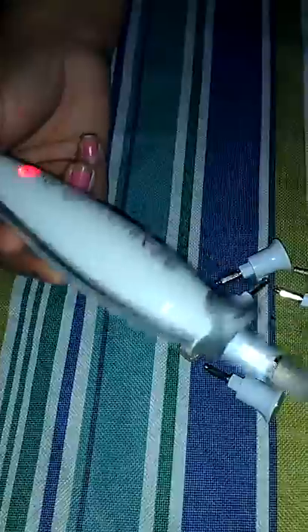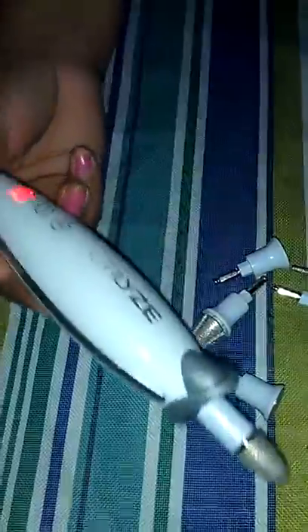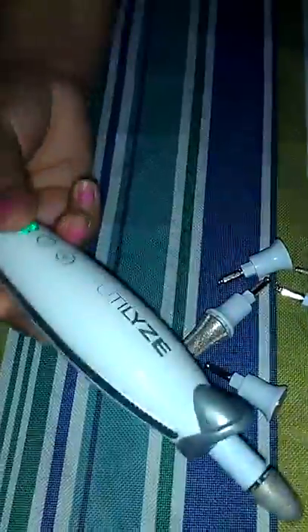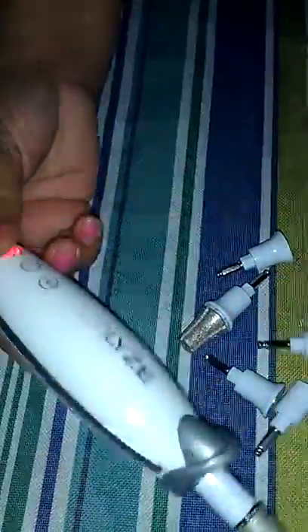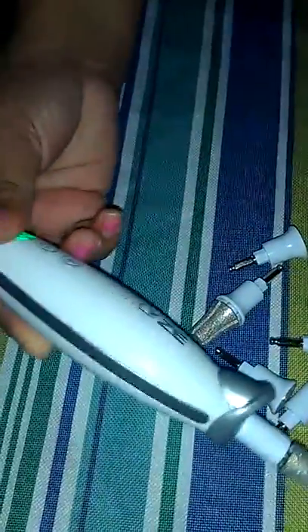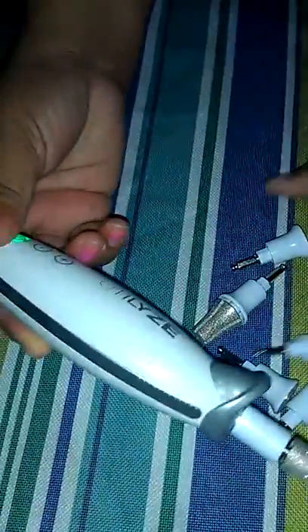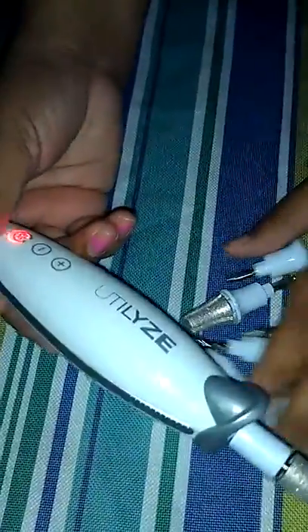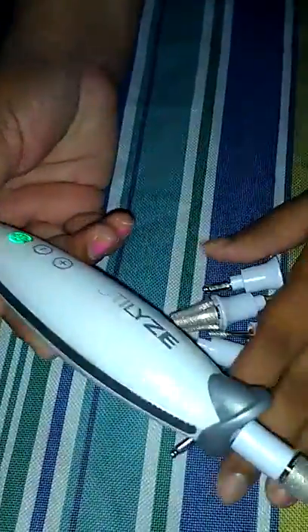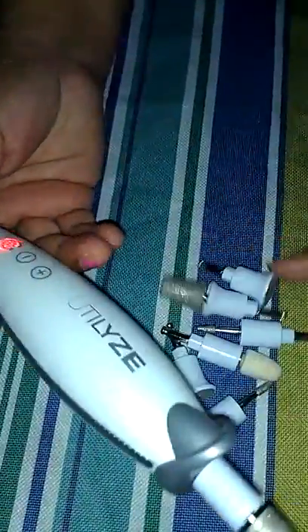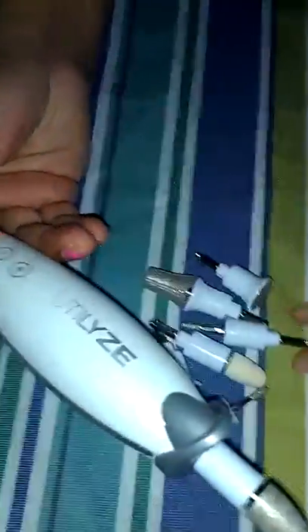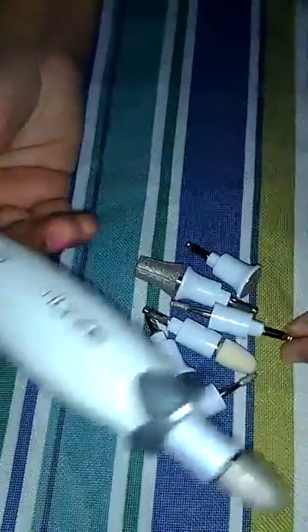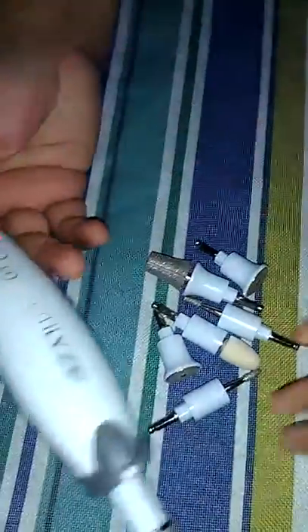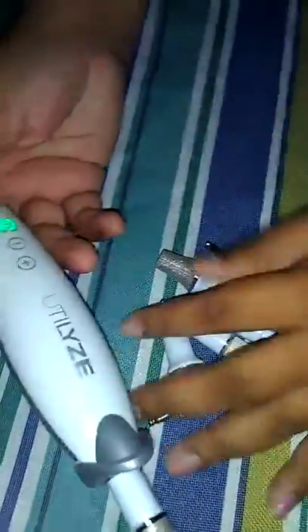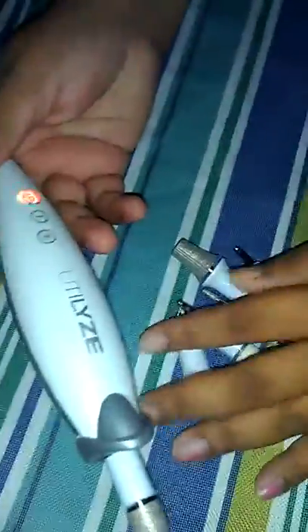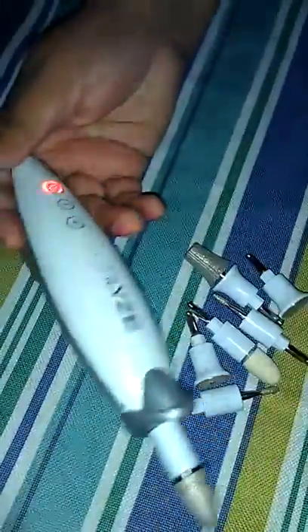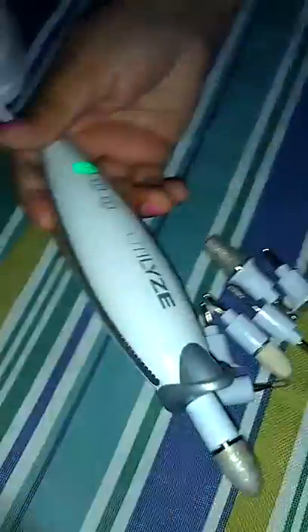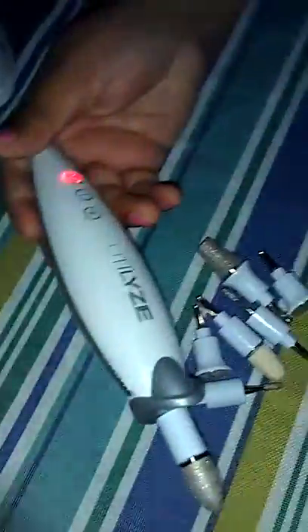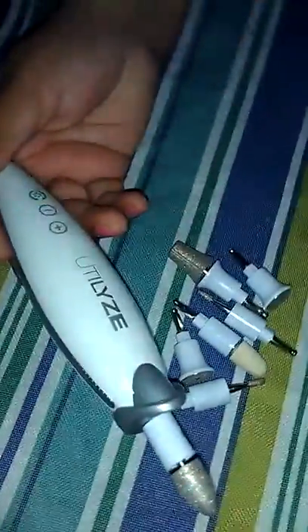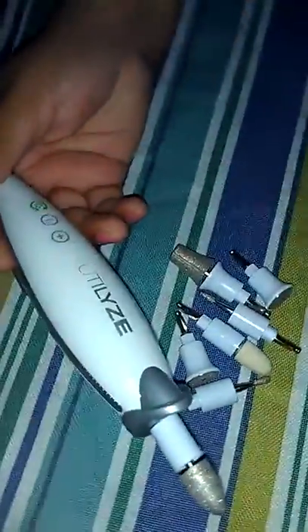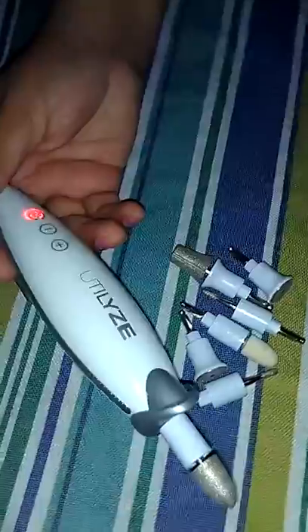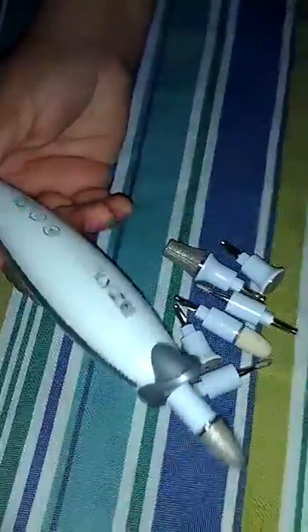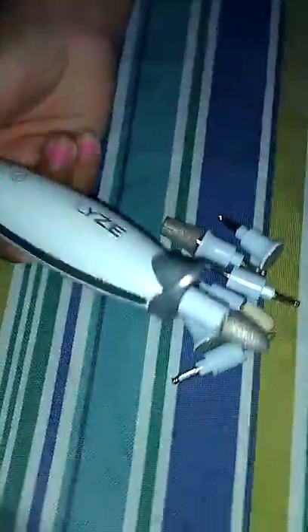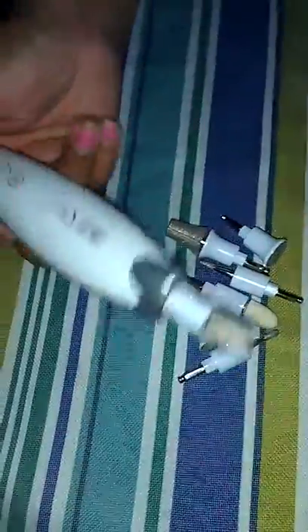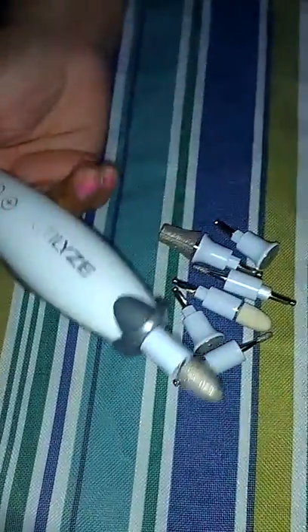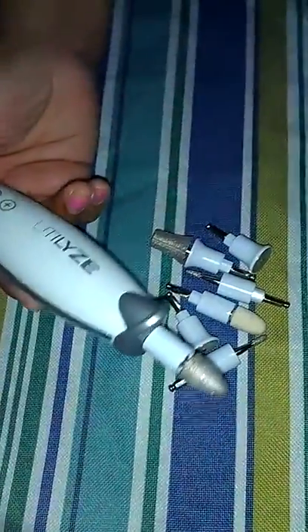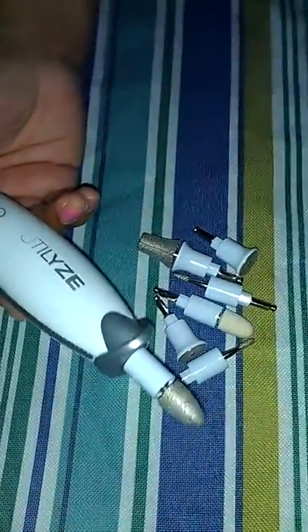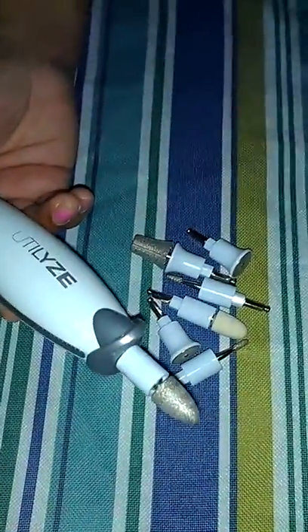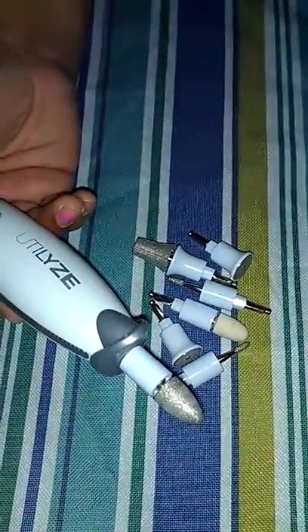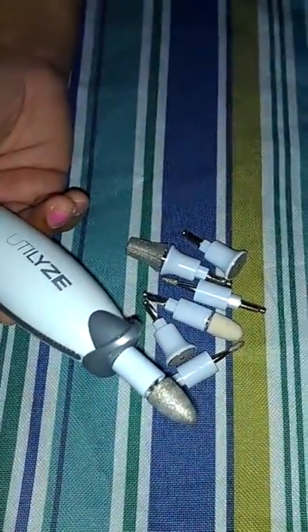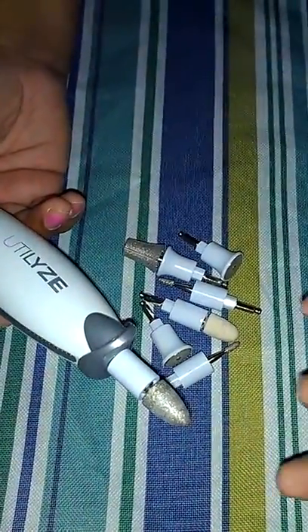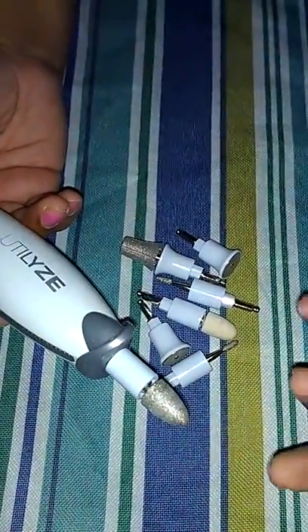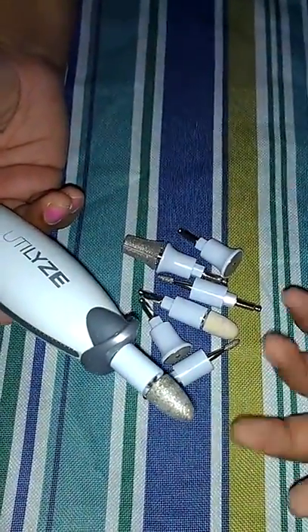Hi everyone, this is my video review on this nail drill kit. It is very high powered — it is like the professional ones.